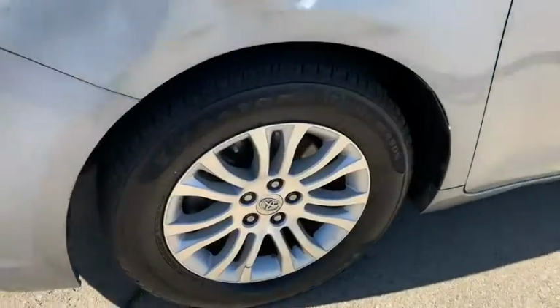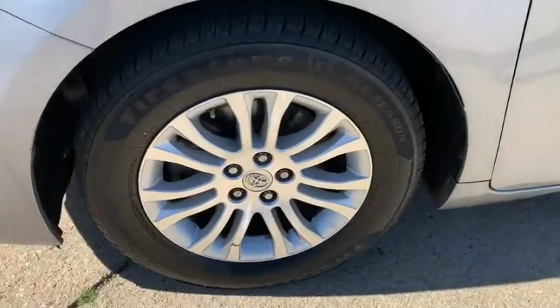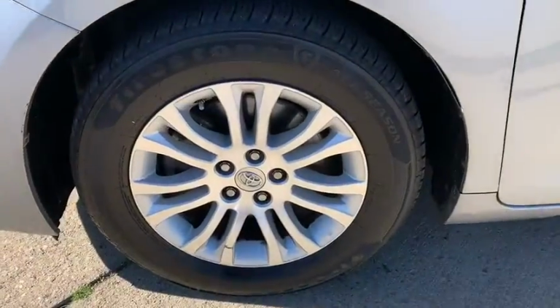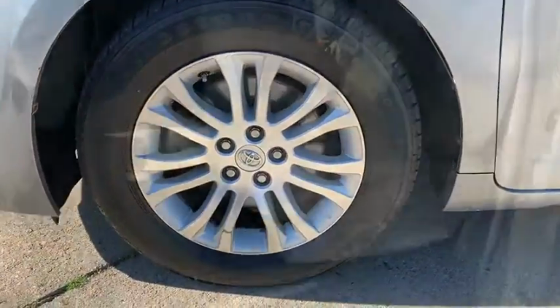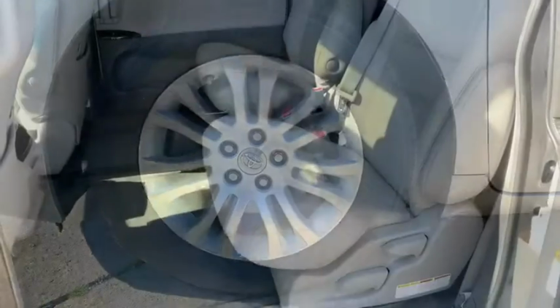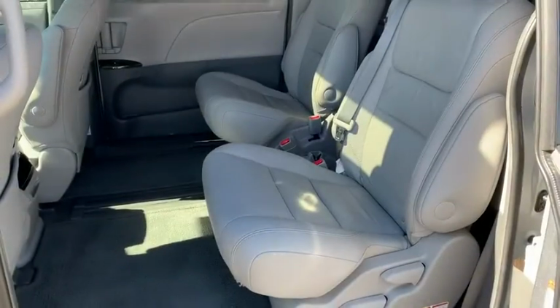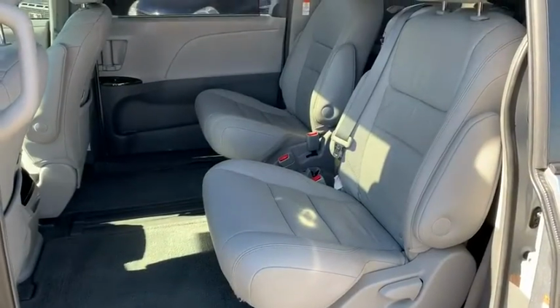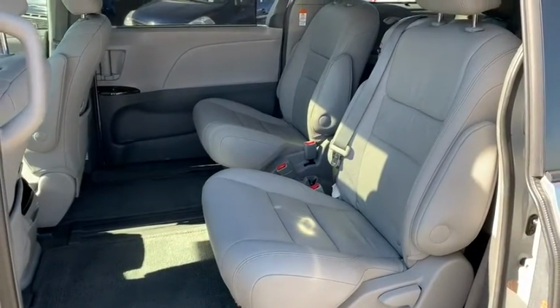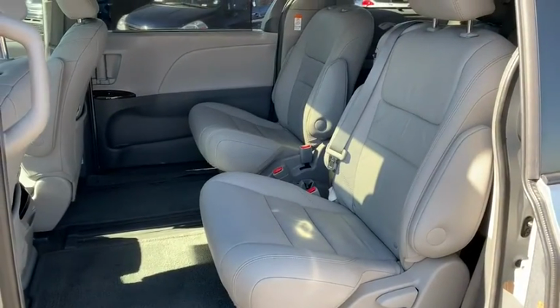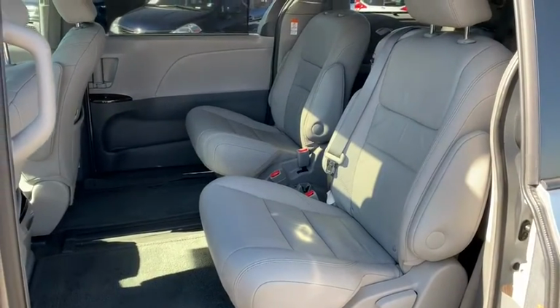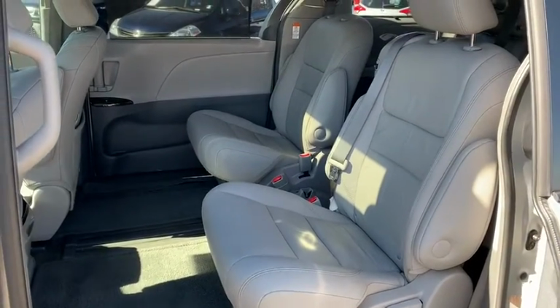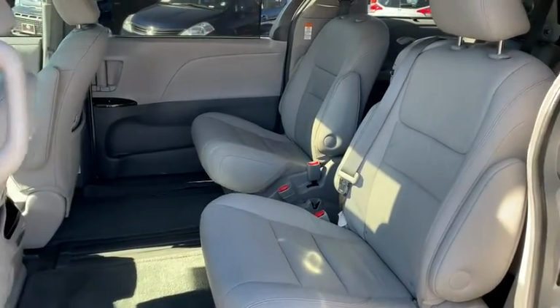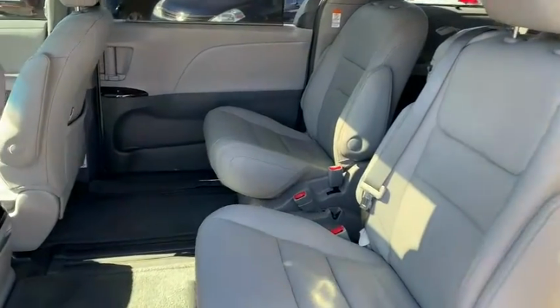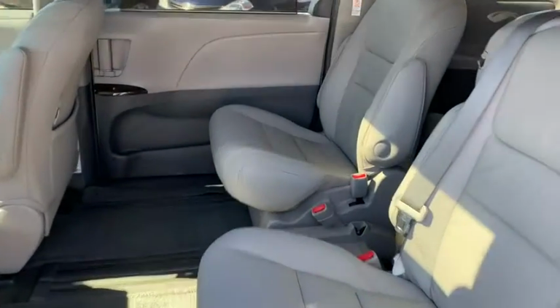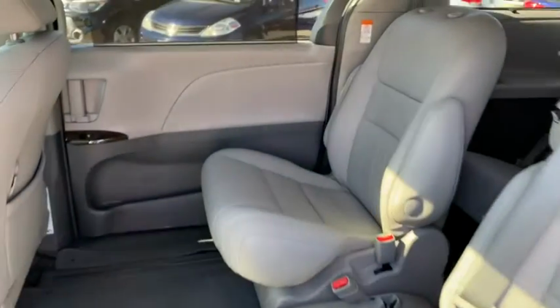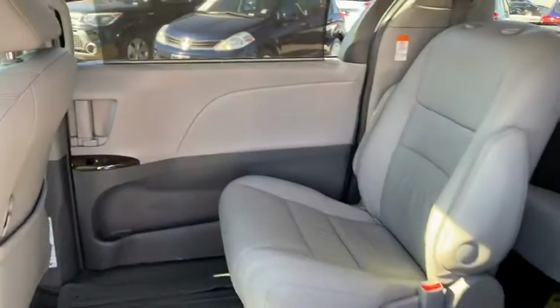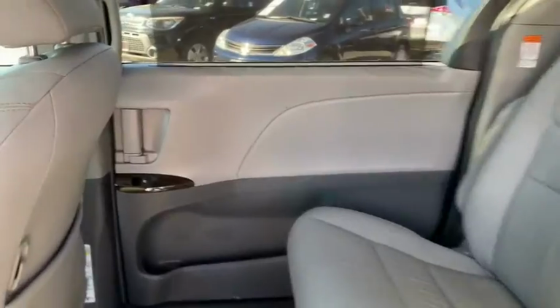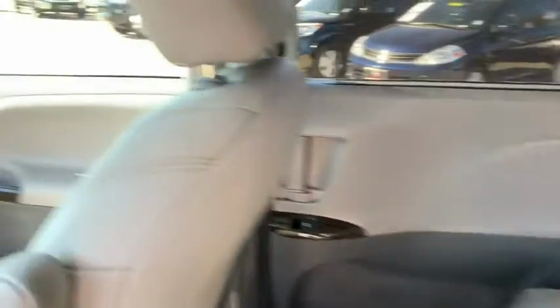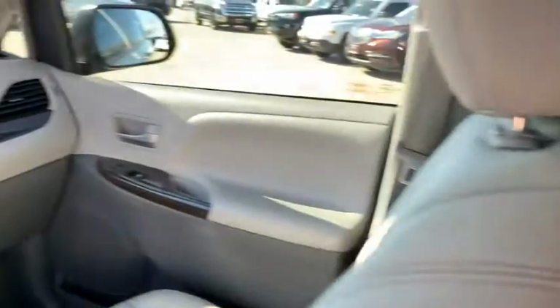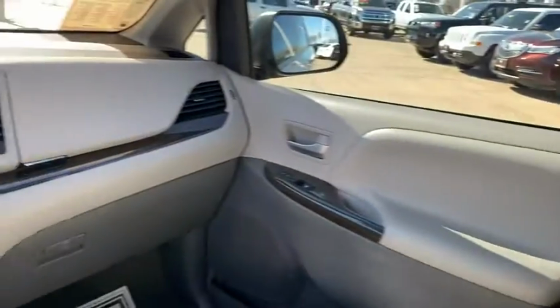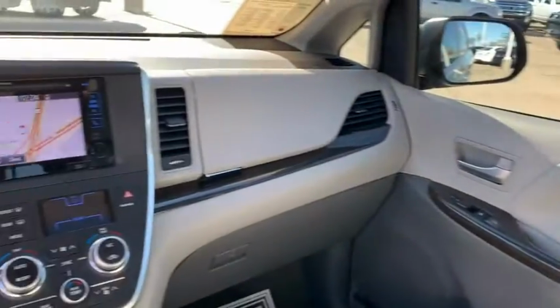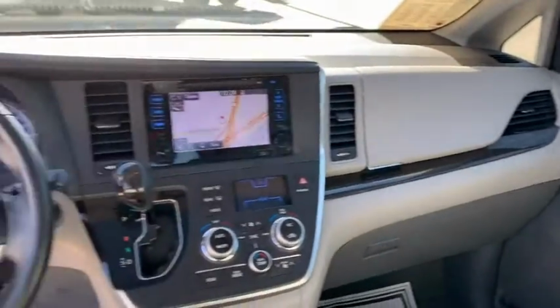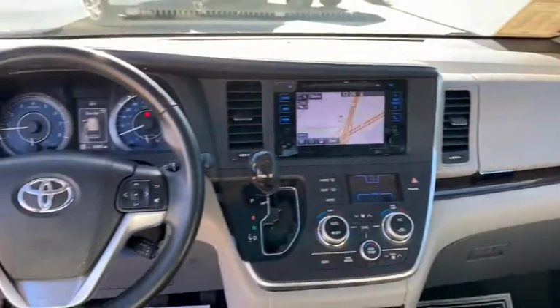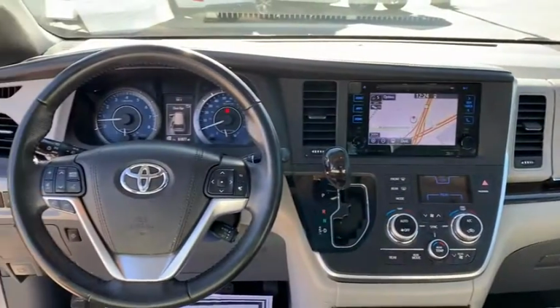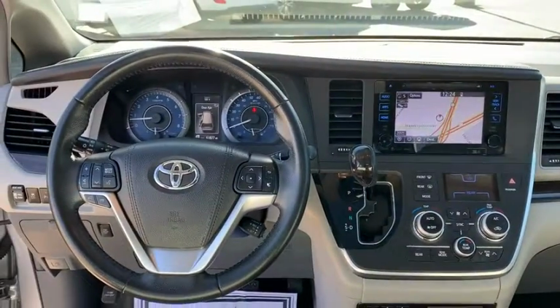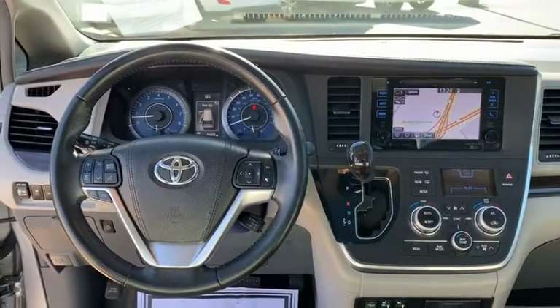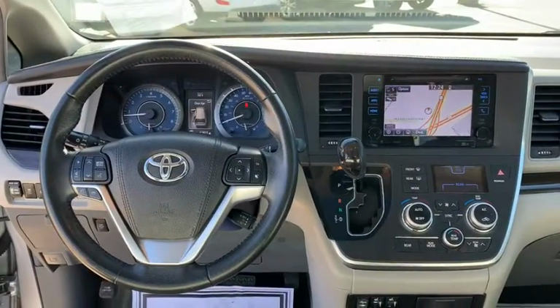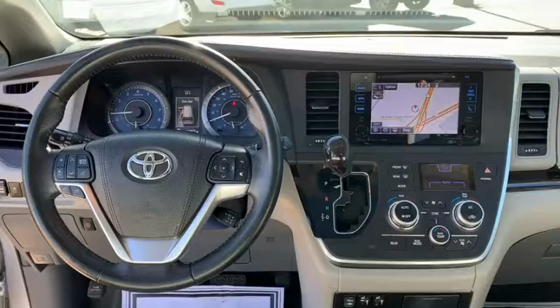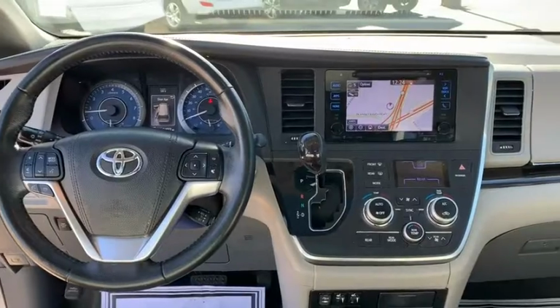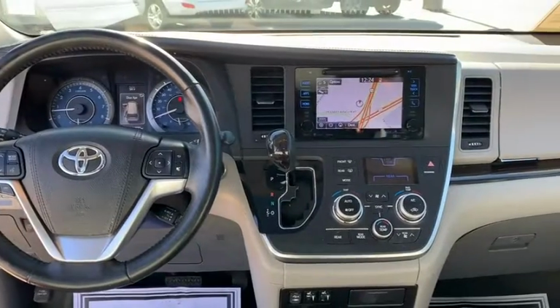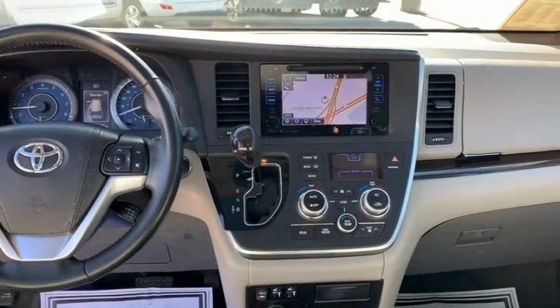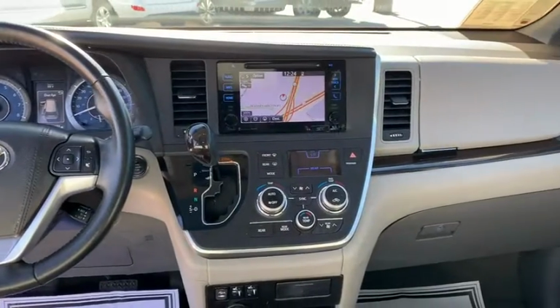Here are some of this vehicle's great options: backup camera, power passenger seat, power liftgate, navigation system, traction control, dual airbags, home link garage door opener, alloy wheels, power steering, and four-wheel disc brakes.